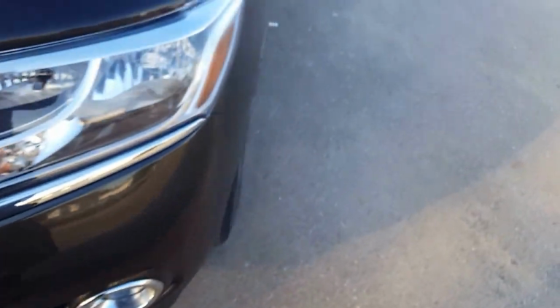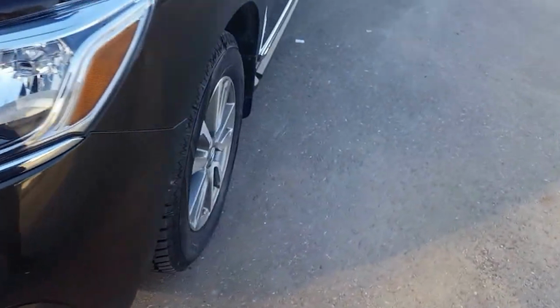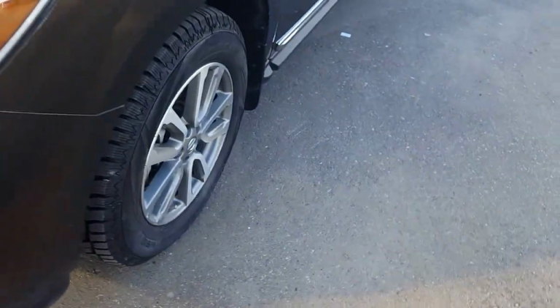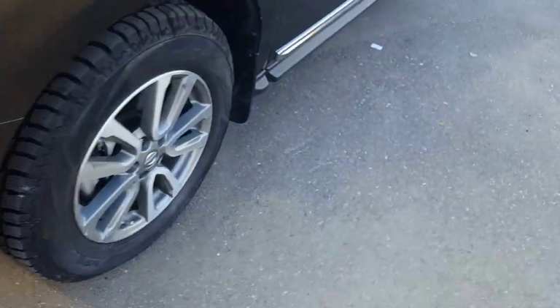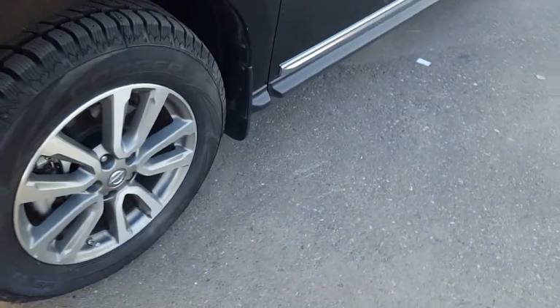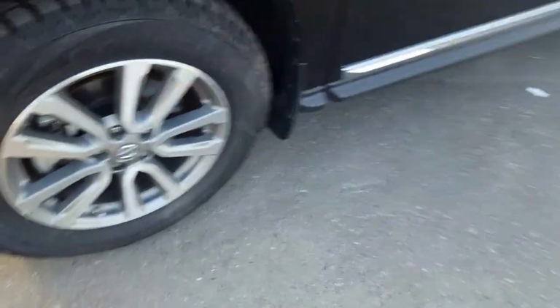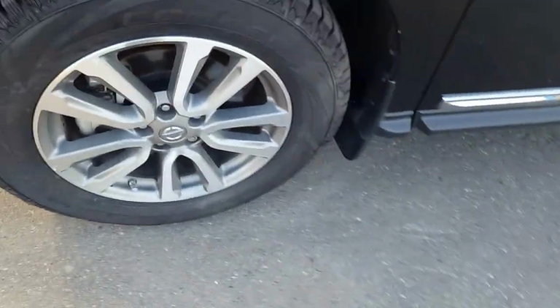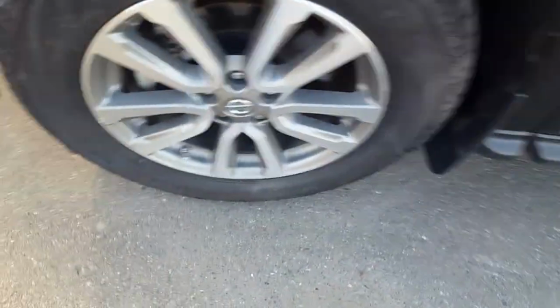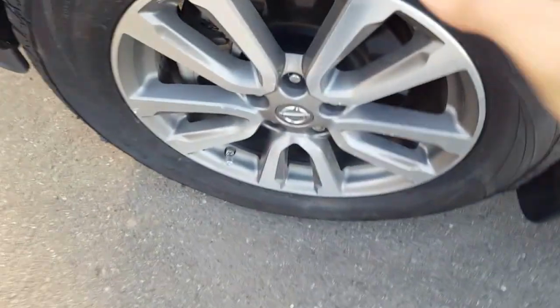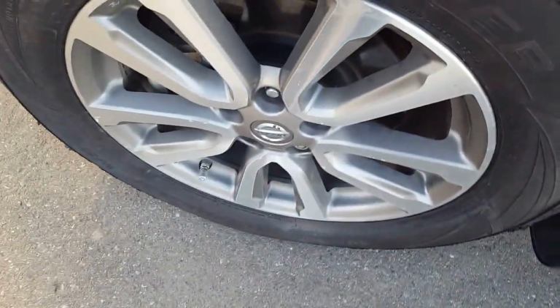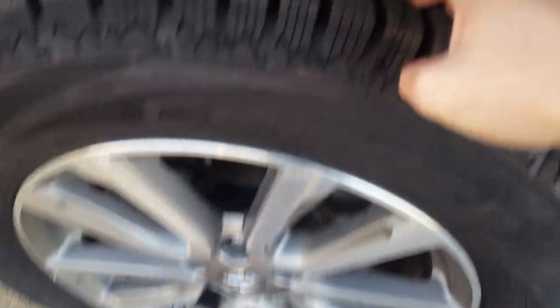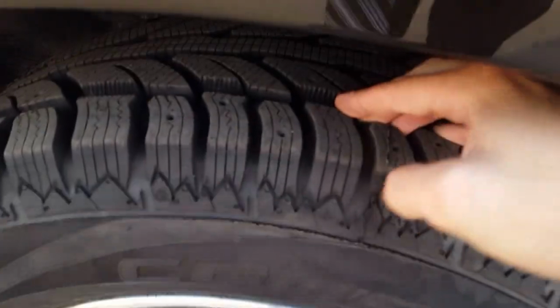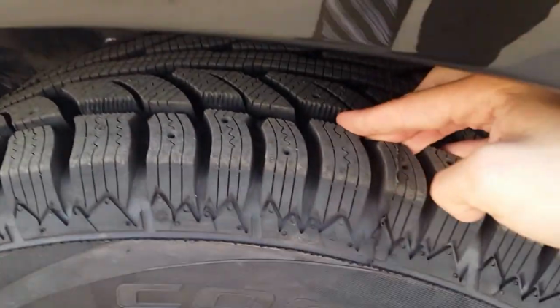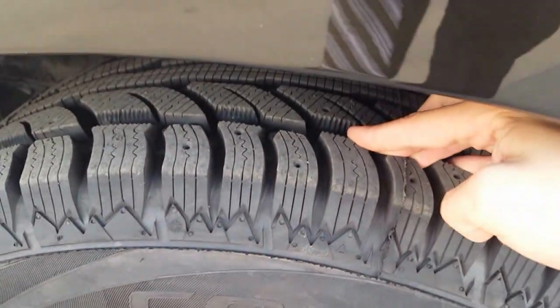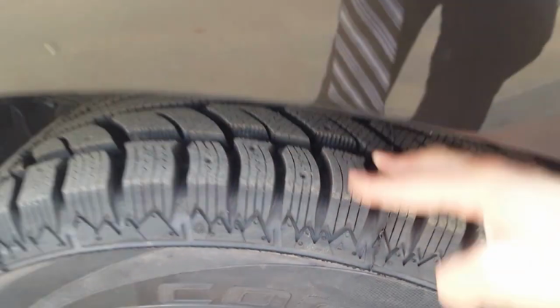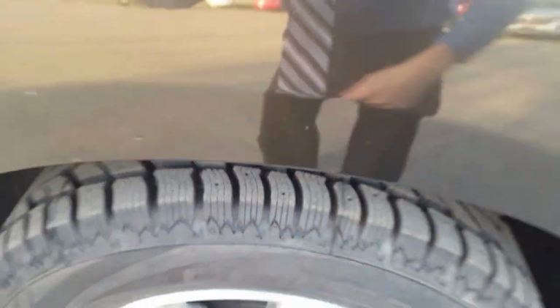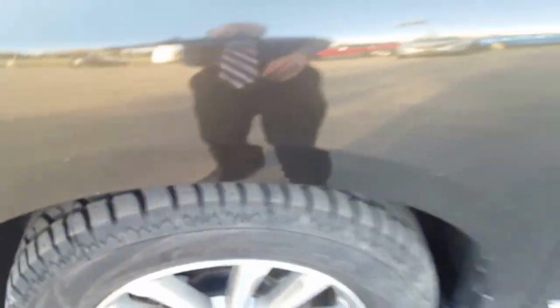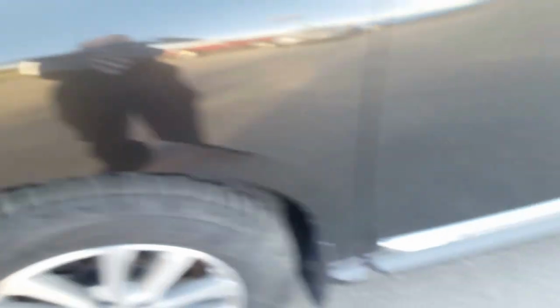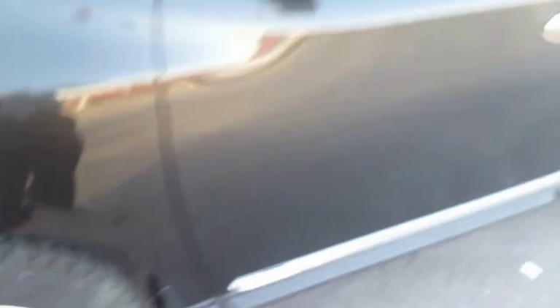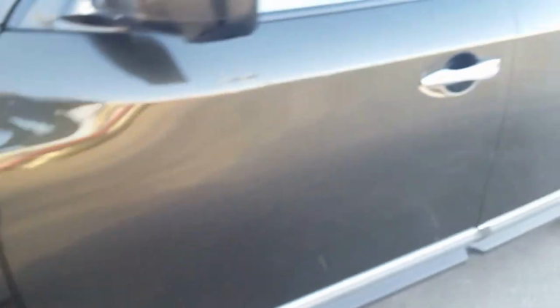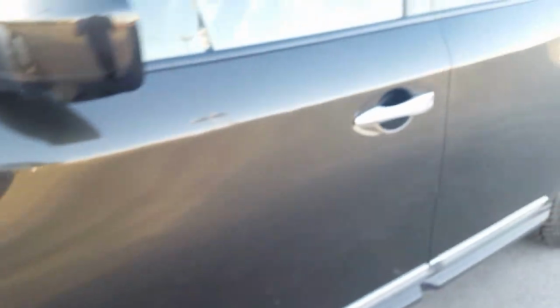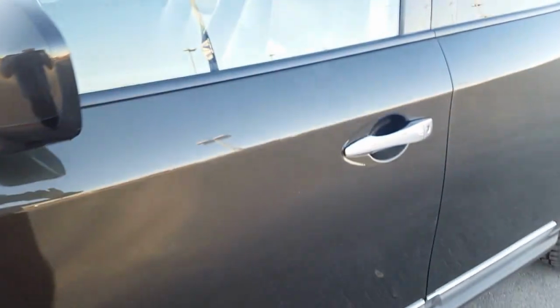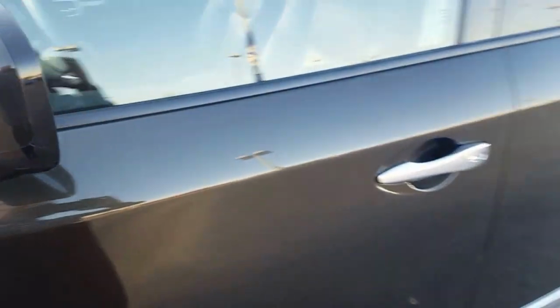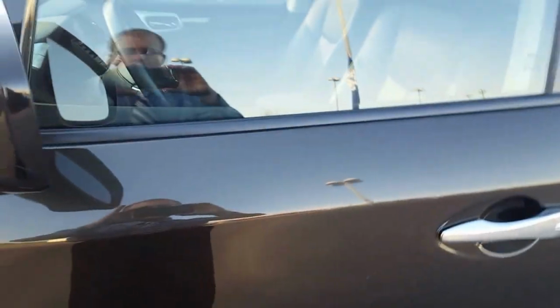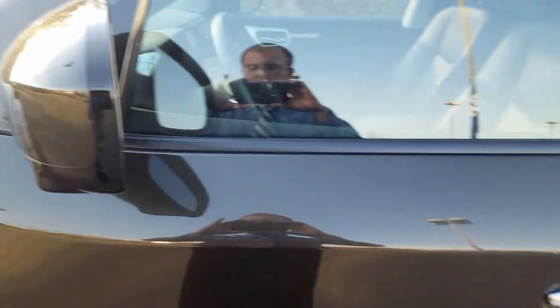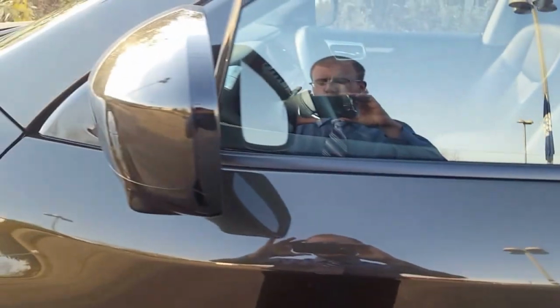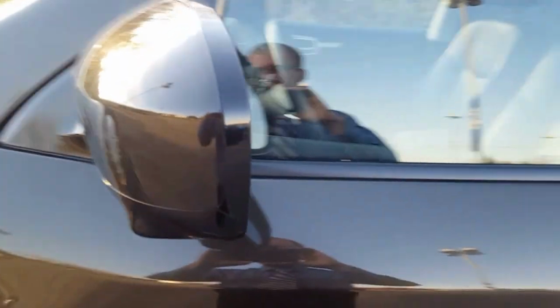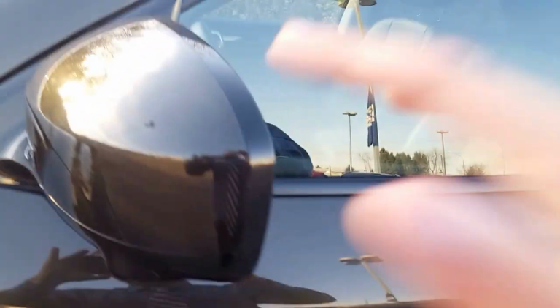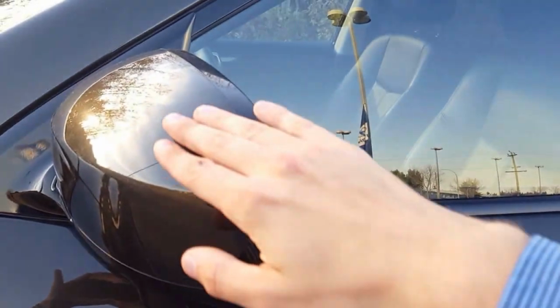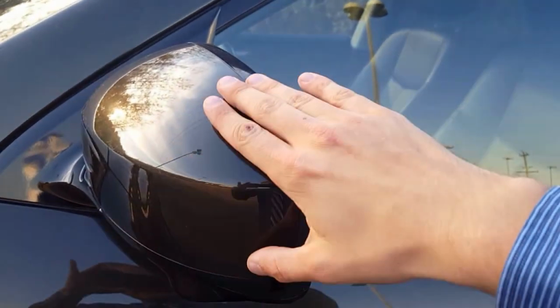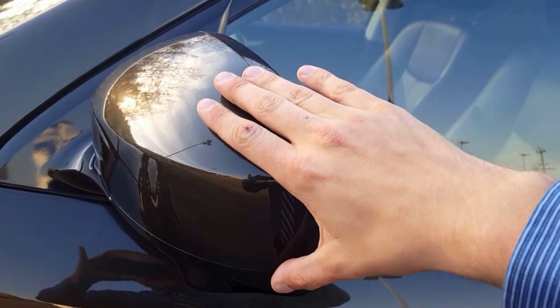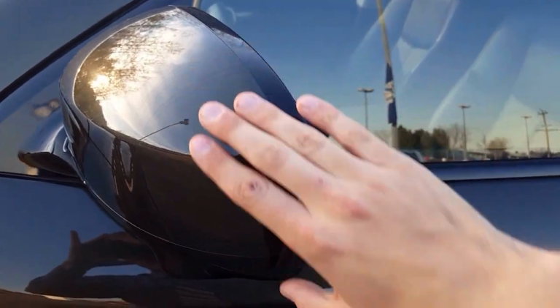Coming around the side here, we're sitting on our Cooper tires and our machine finish alloys, and they still have really good tread on those. Another feature to complement the weather coming up — we also have some heated mirrors here.